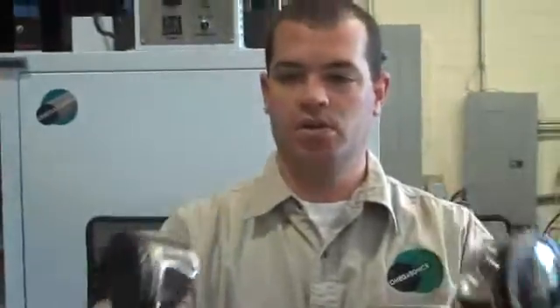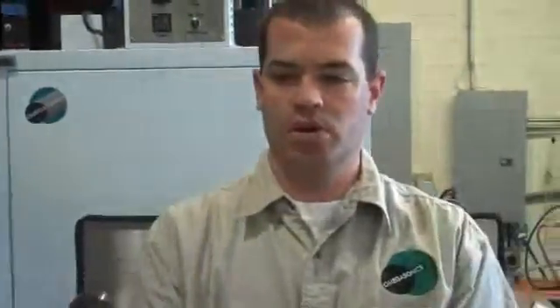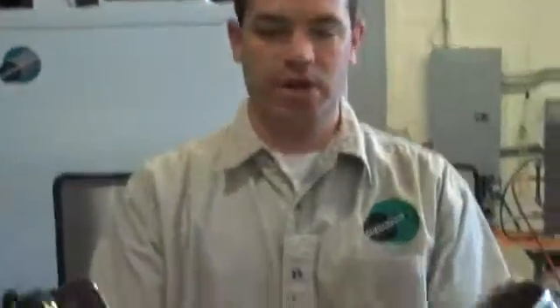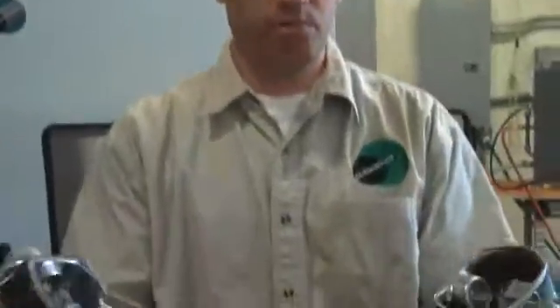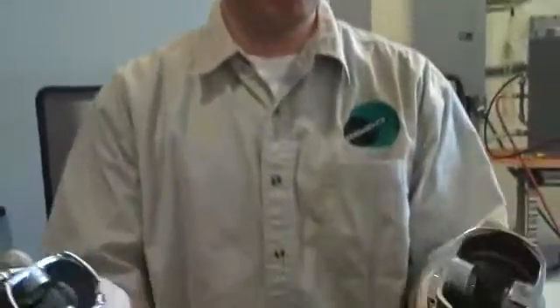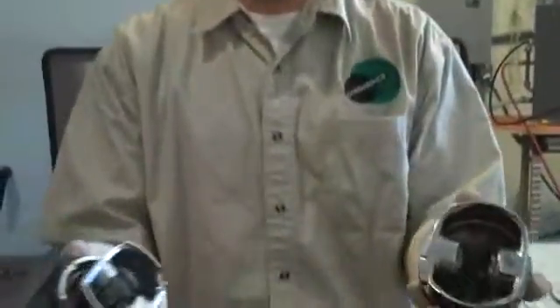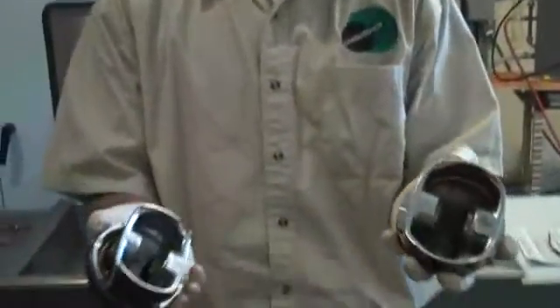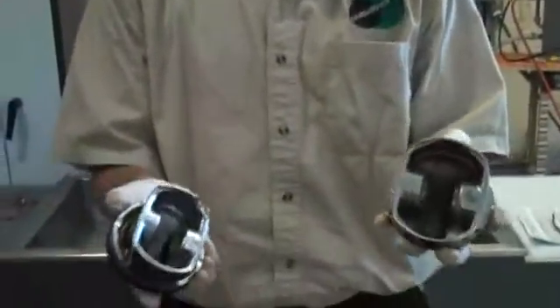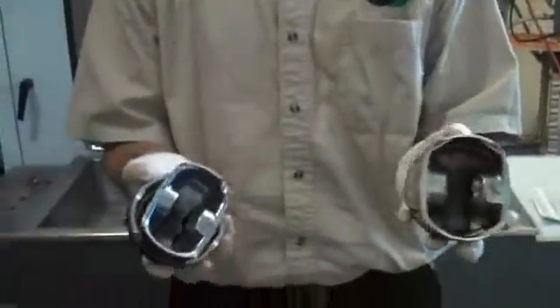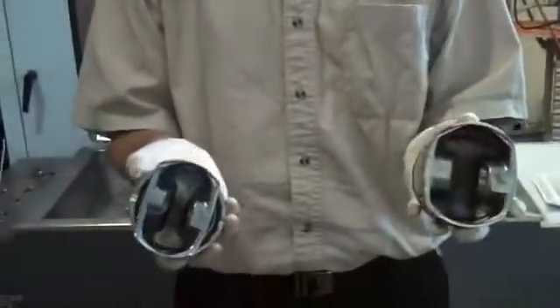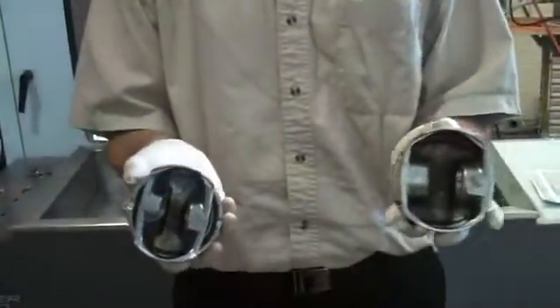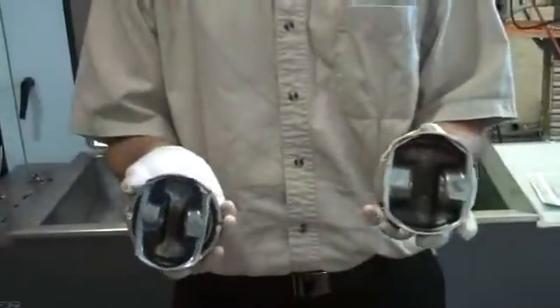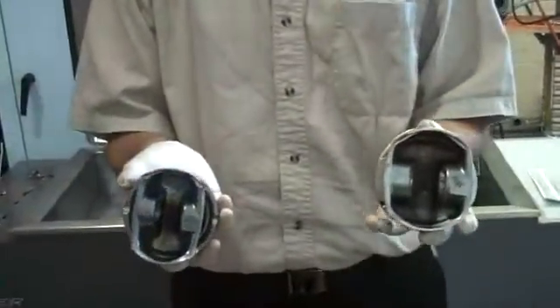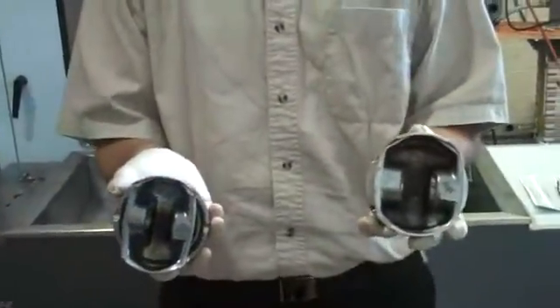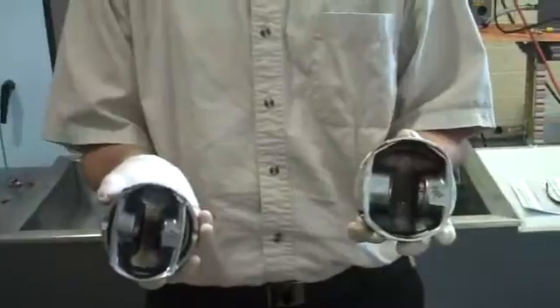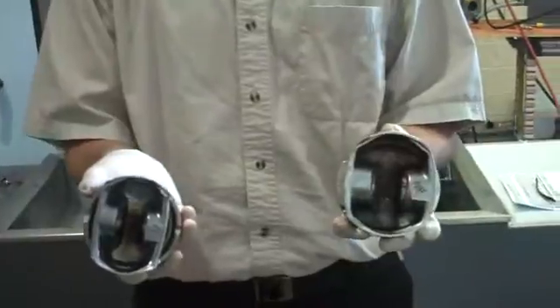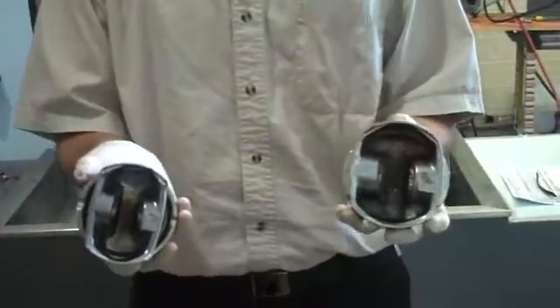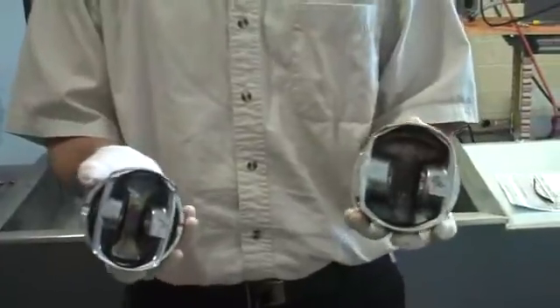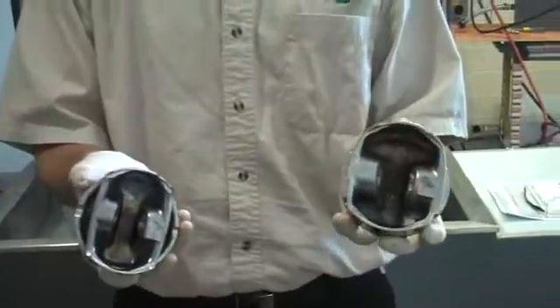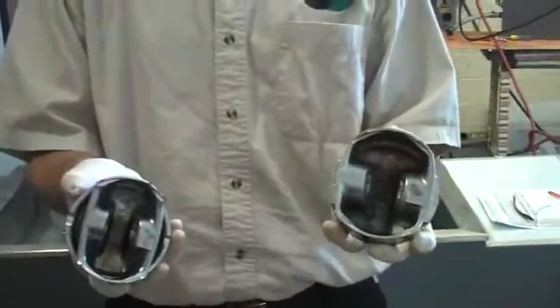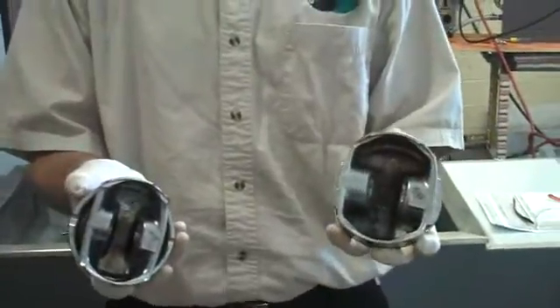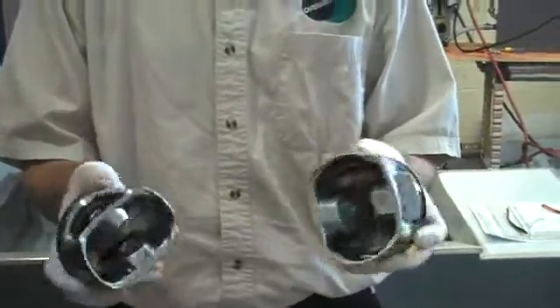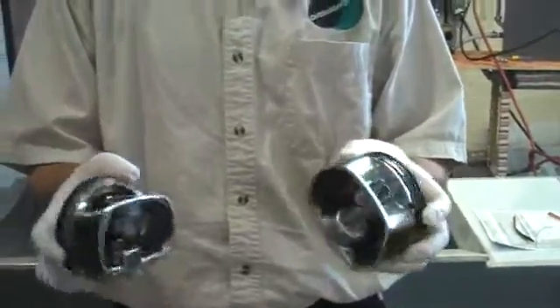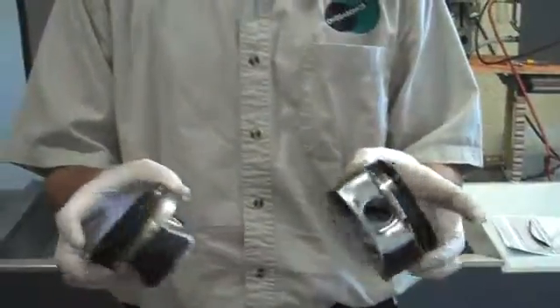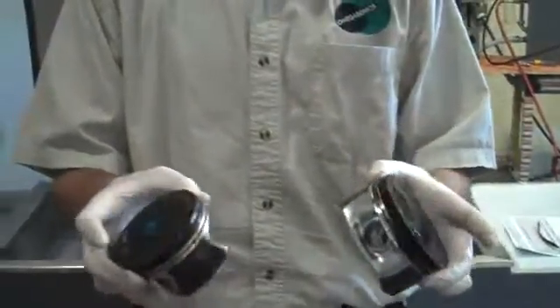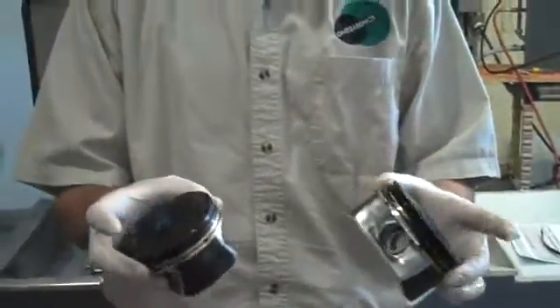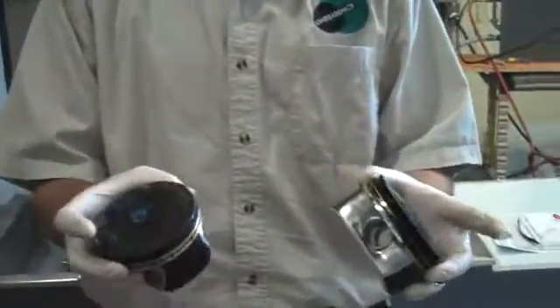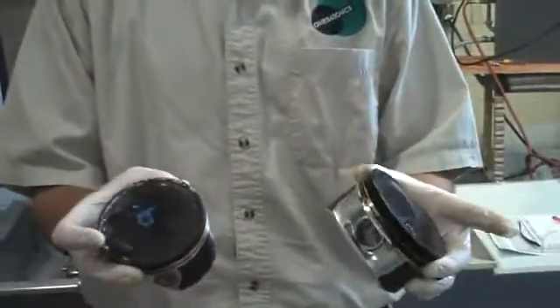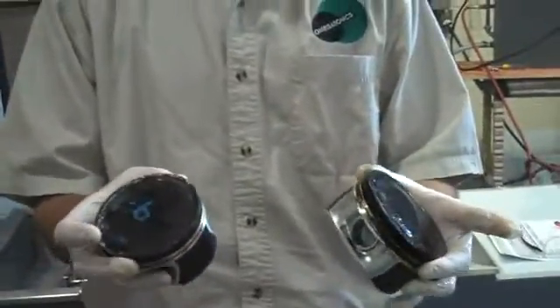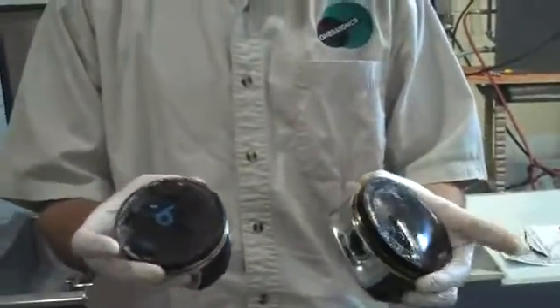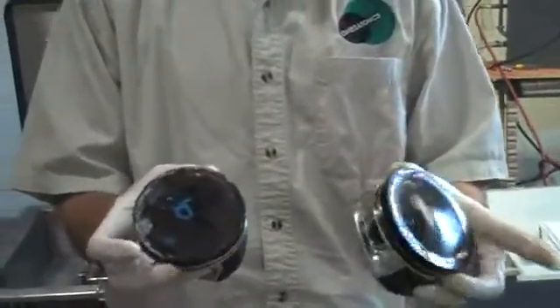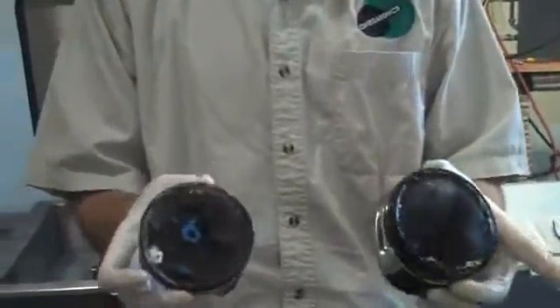We're going to go ahead and place these into the ultrasonic tank for a 20-minute cycle, and after that 20-minute cycle, we'll go ahead and come back and show you the results.